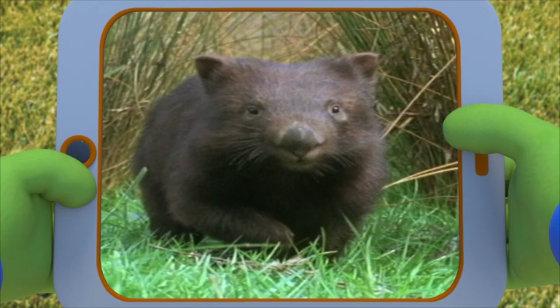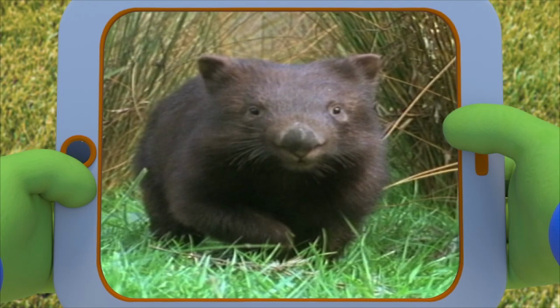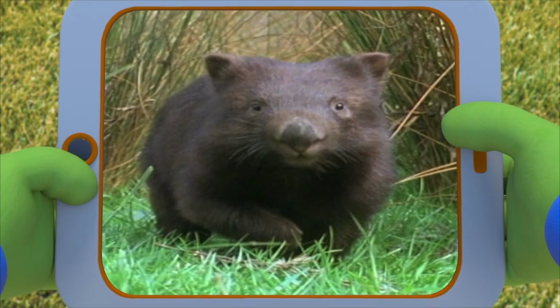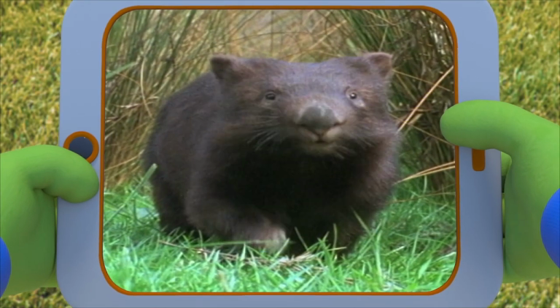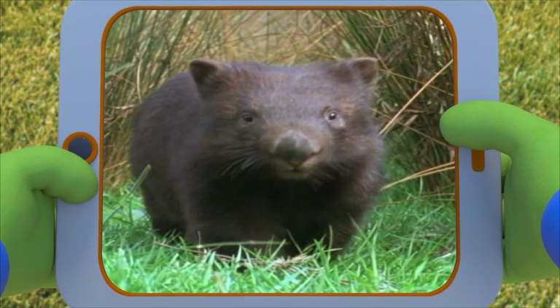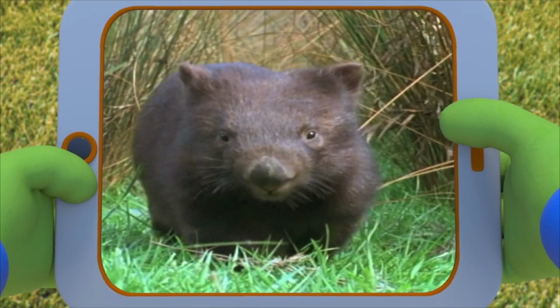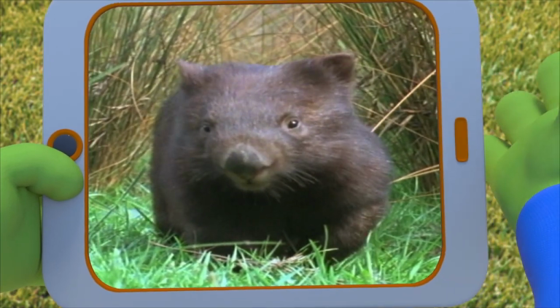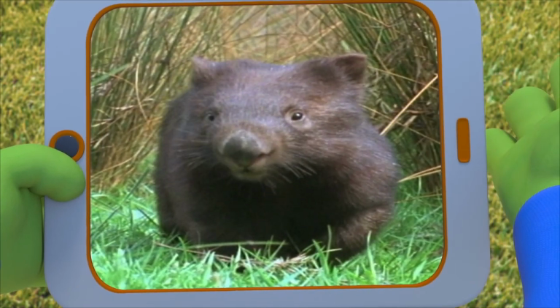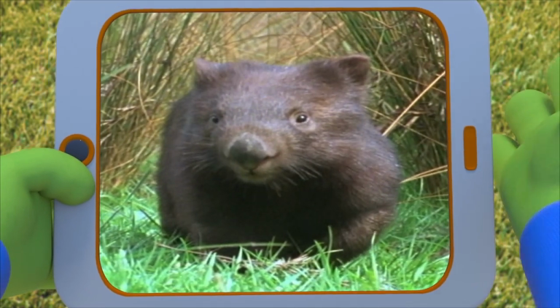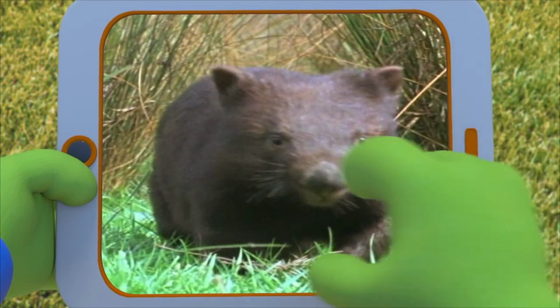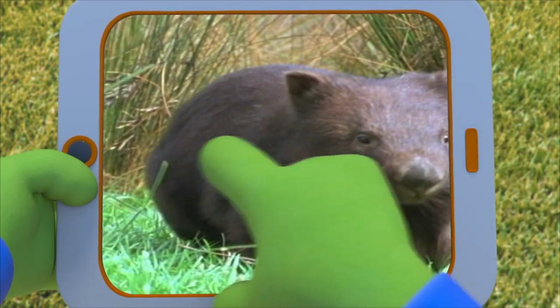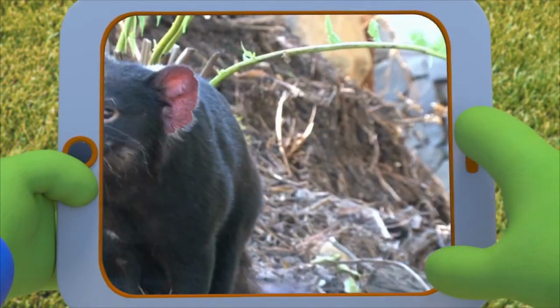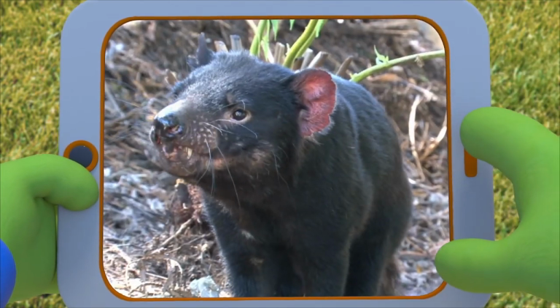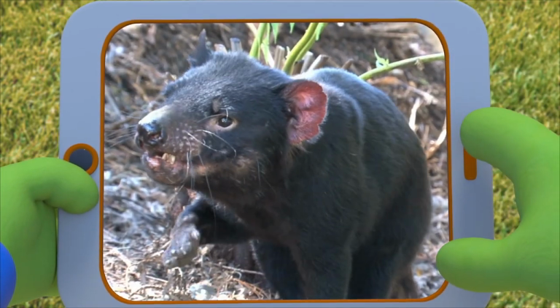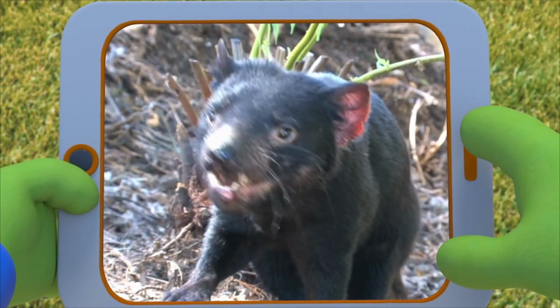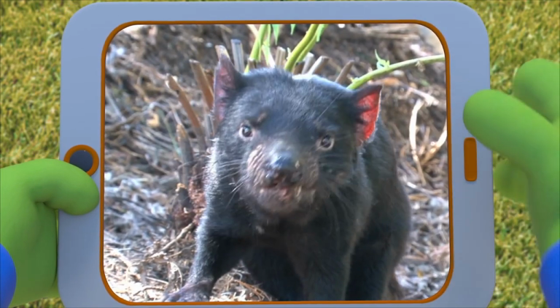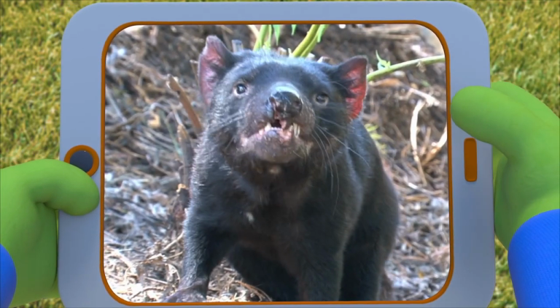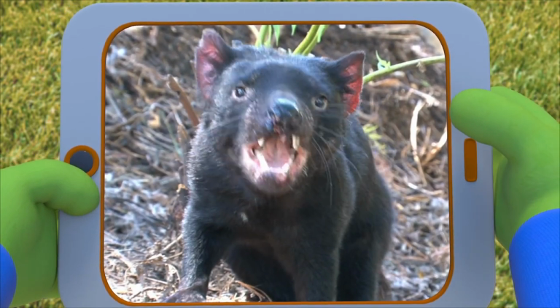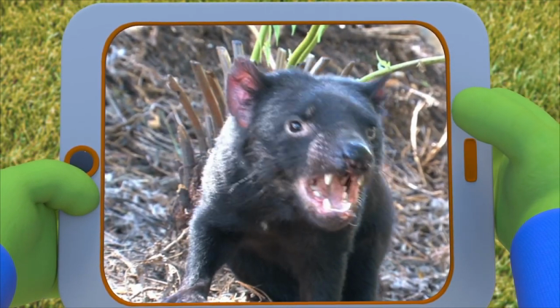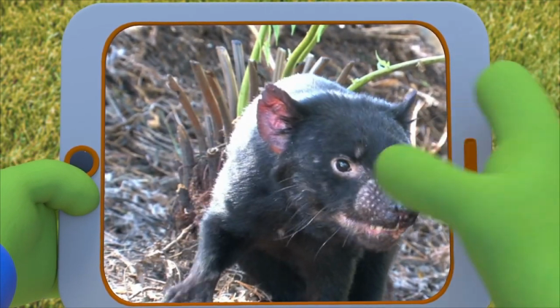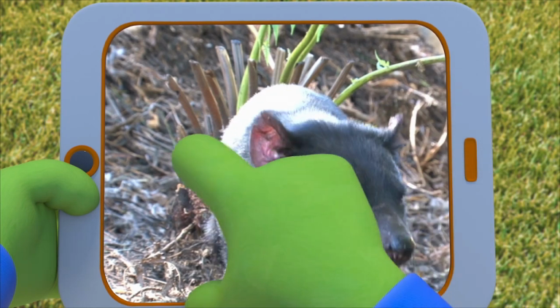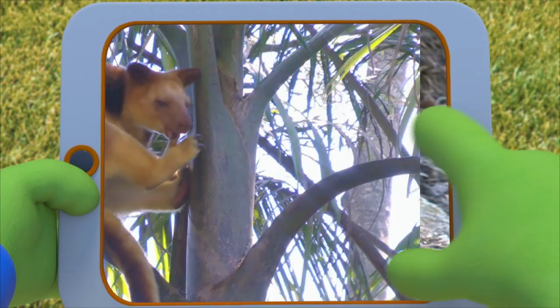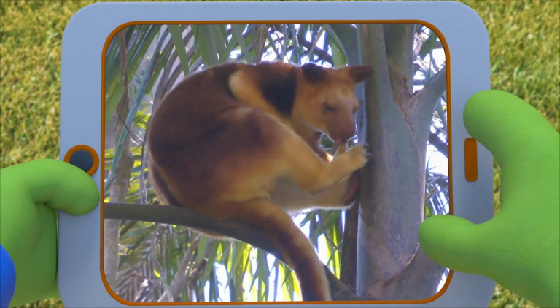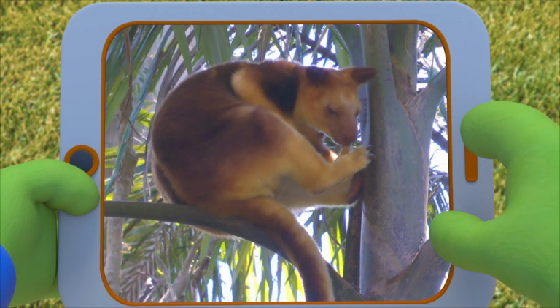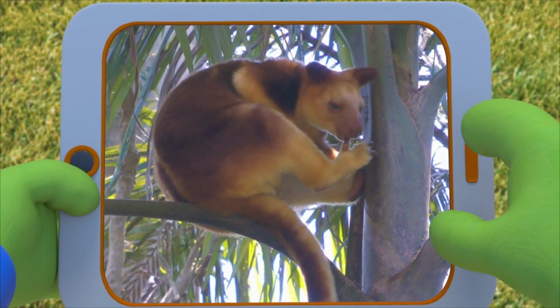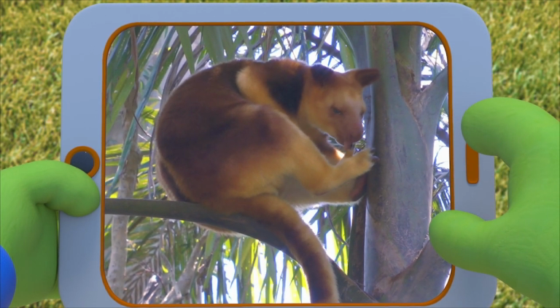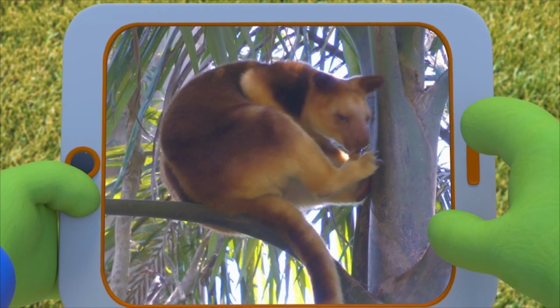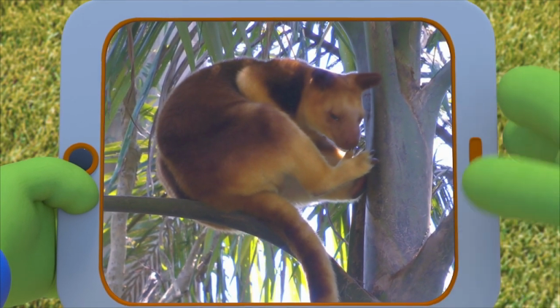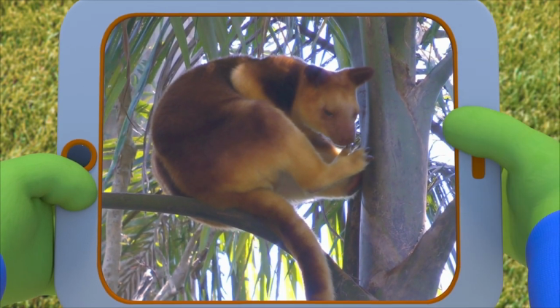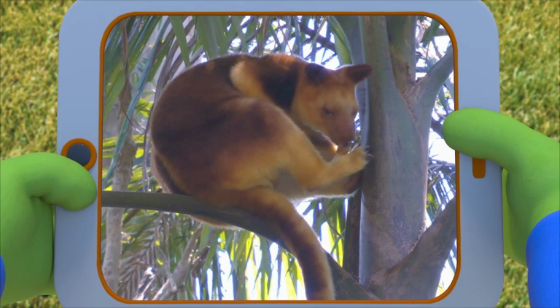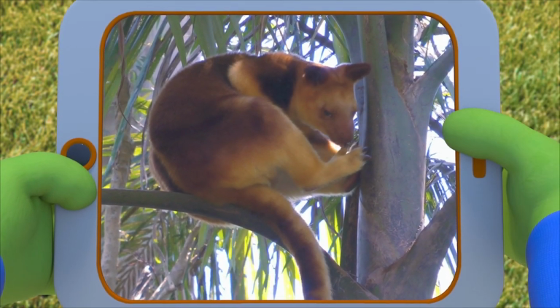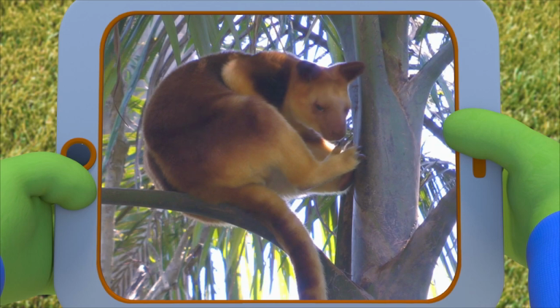This one looks like a bear but it eats grass like a cow — it's a wombat! Look at those teeth — that's a Tasmanian devil! They're meat eaters! And take a look at this one — it's a tree kangaroo! A kangaroo that lives in trees? Amazing!